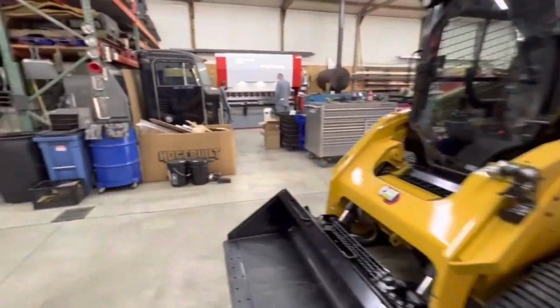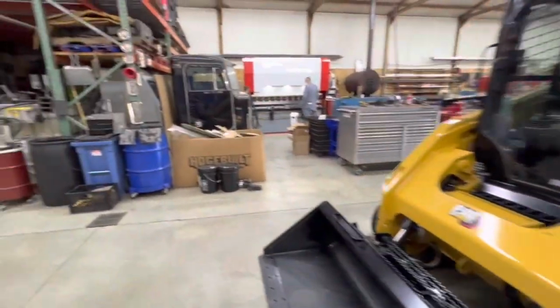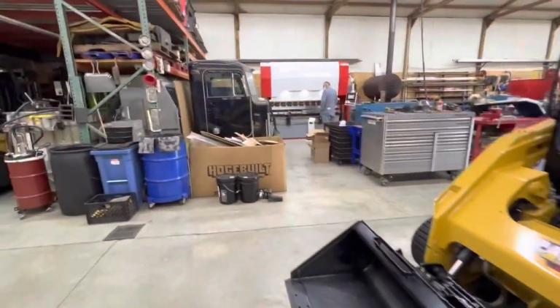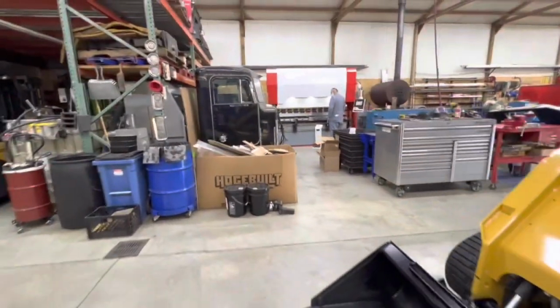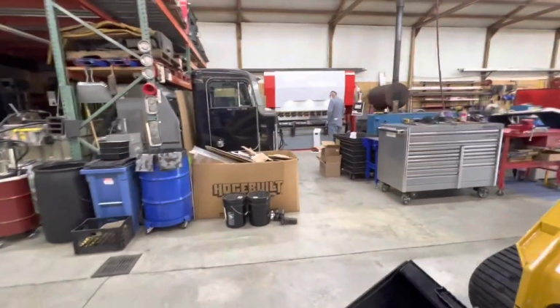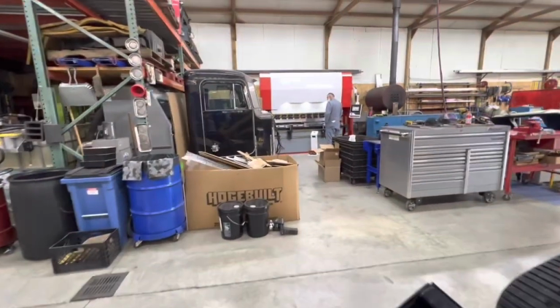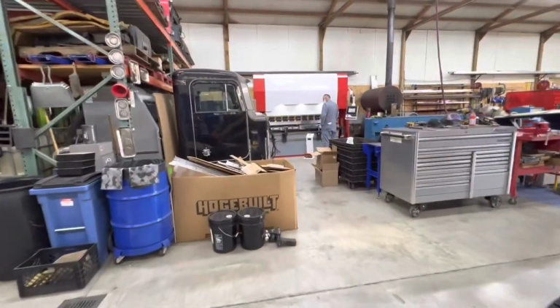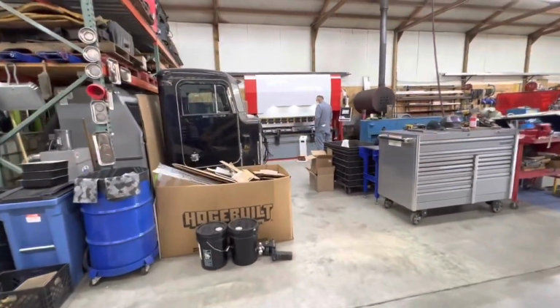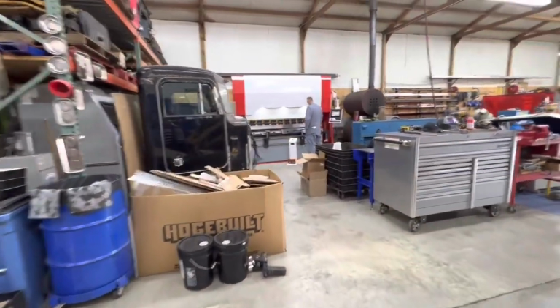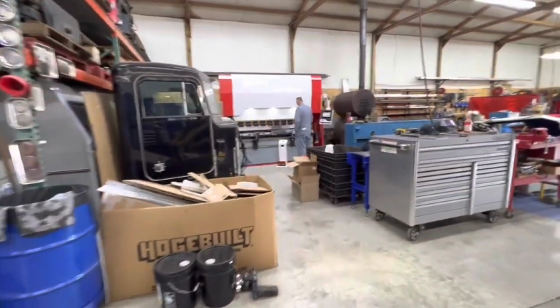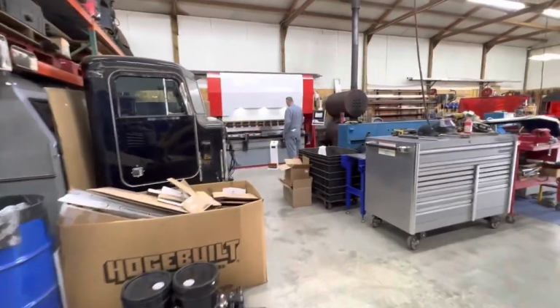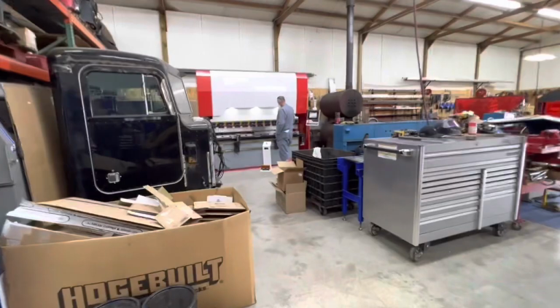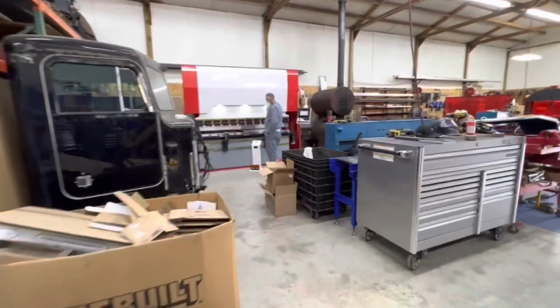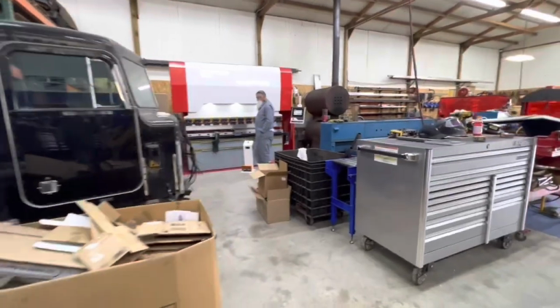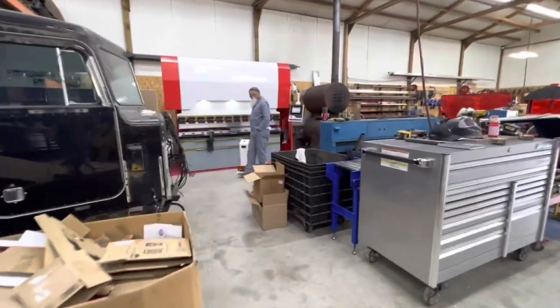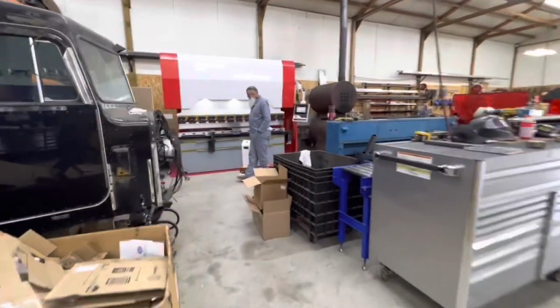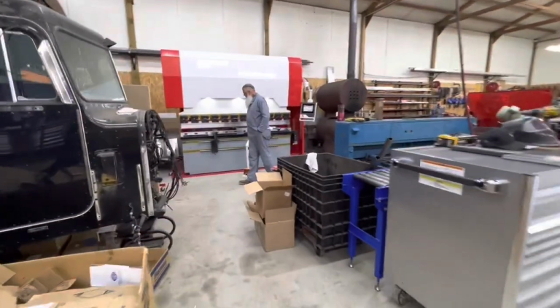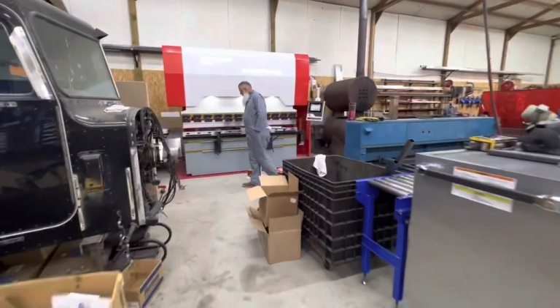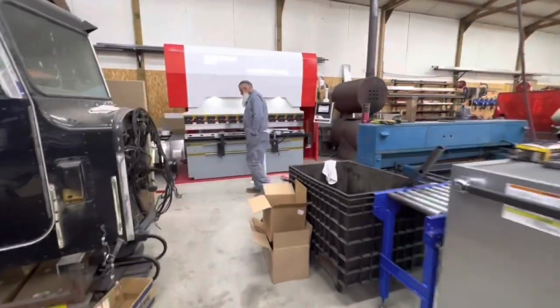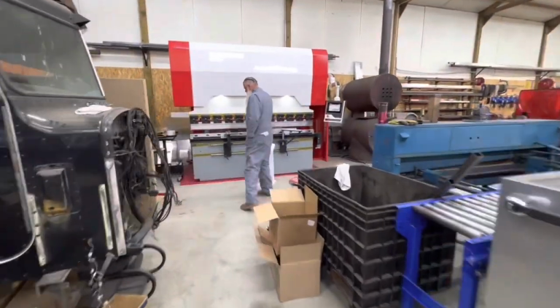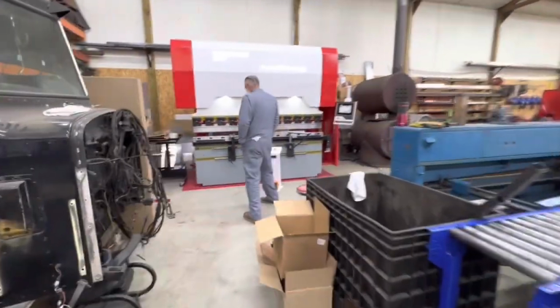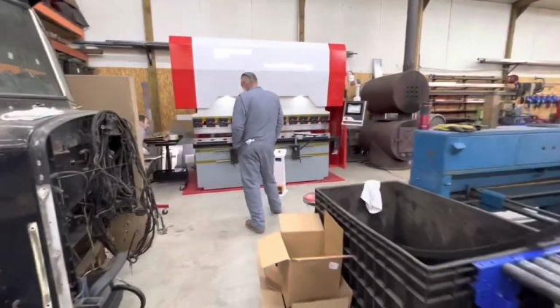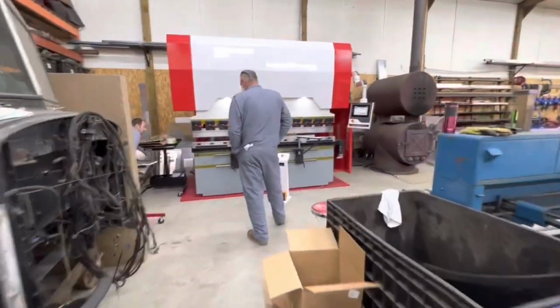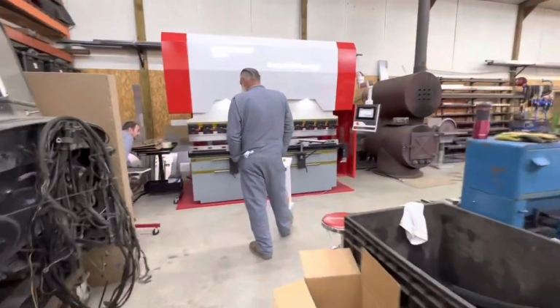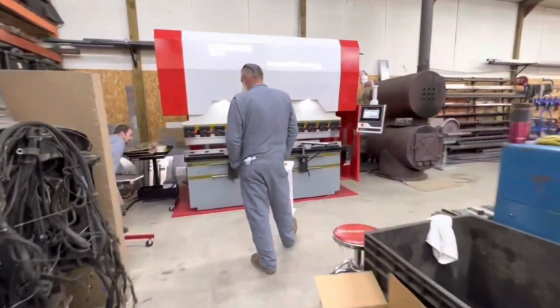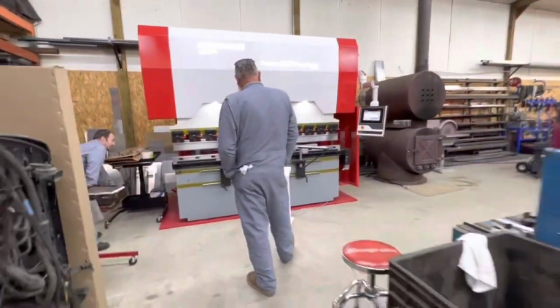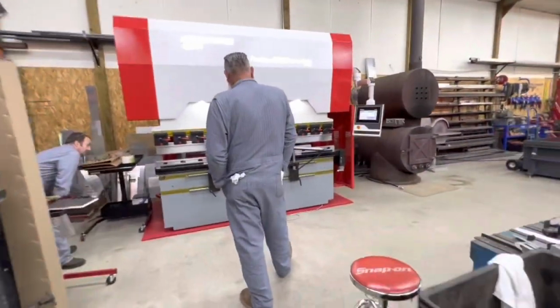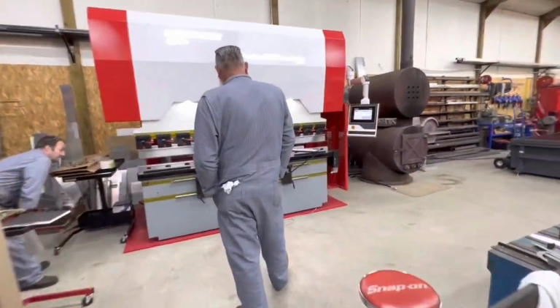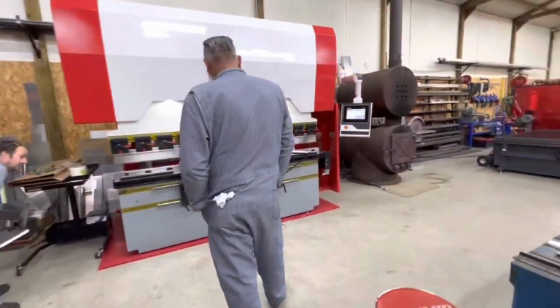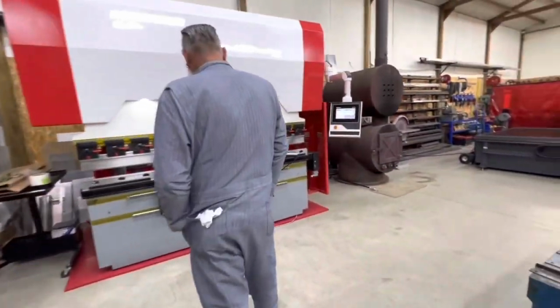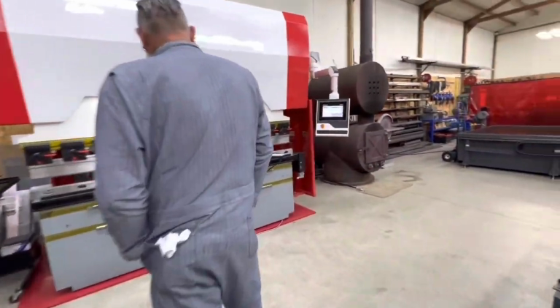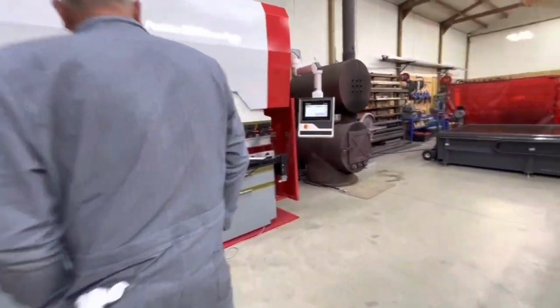I didn't get too much on video of the training and all that, but we will show you a little bit of training on the BenForce 8-foot 145-ton machine.